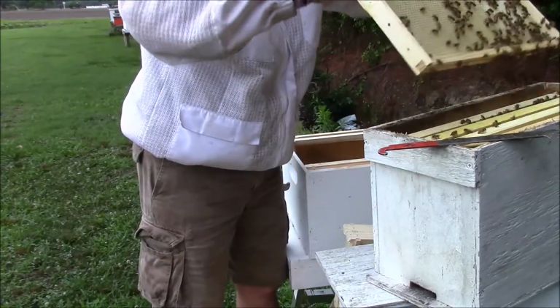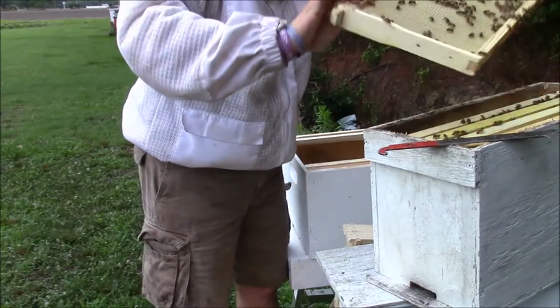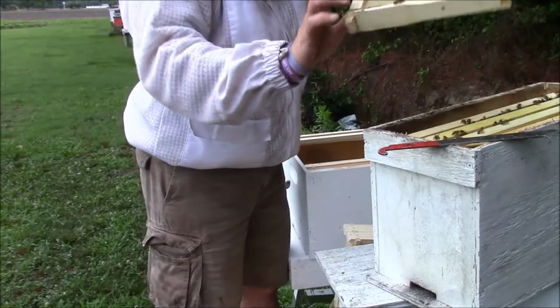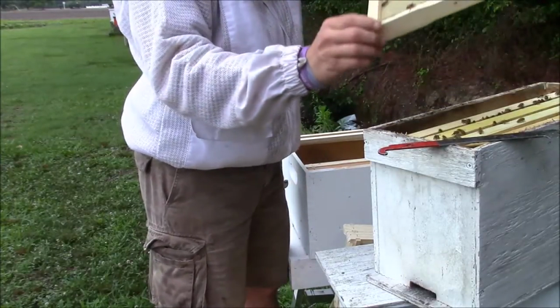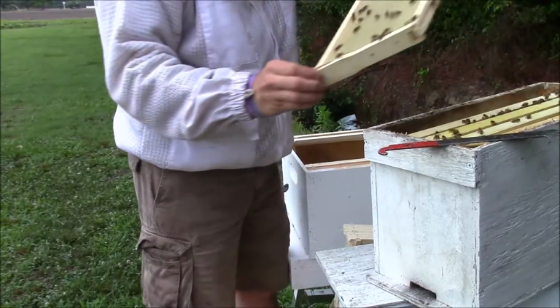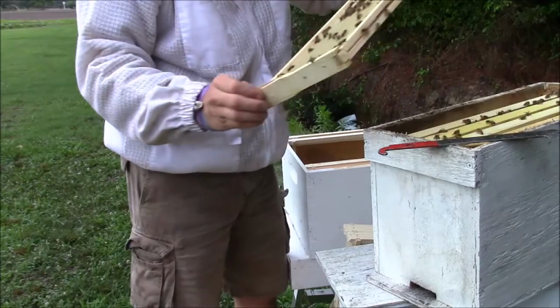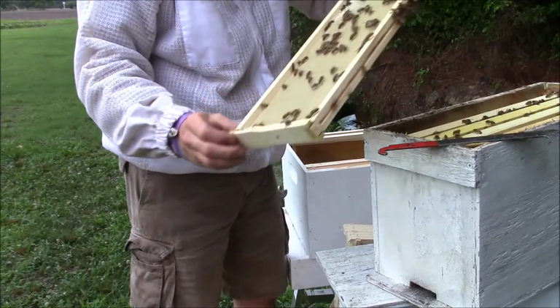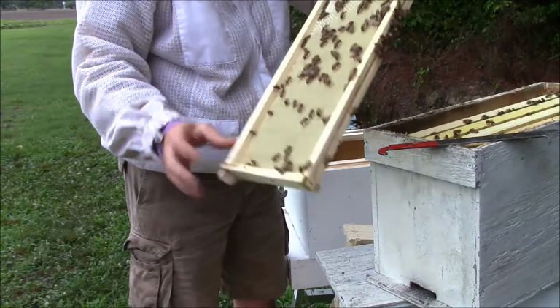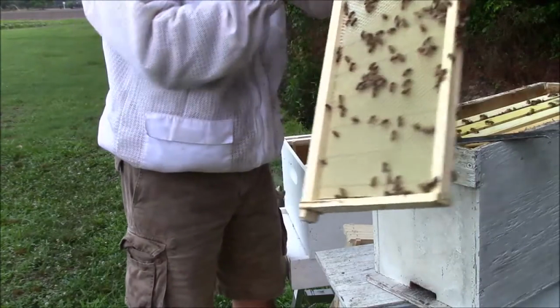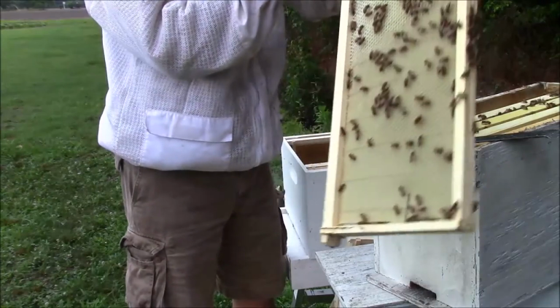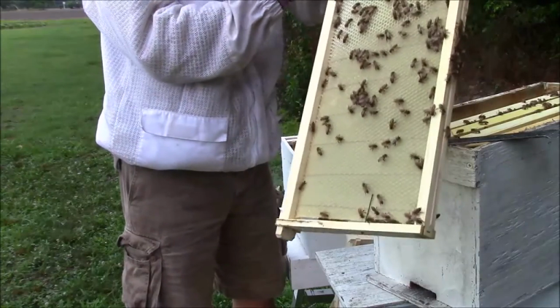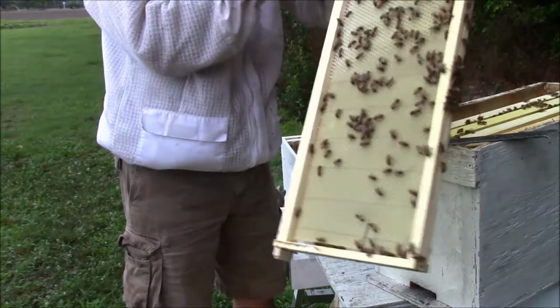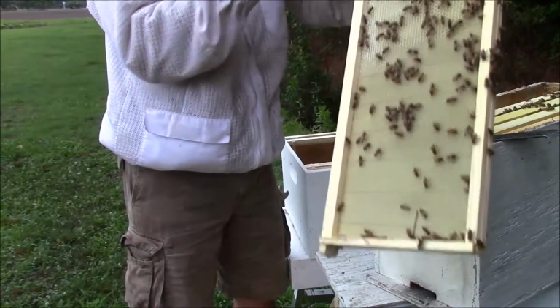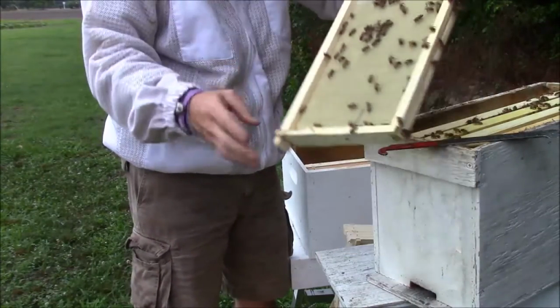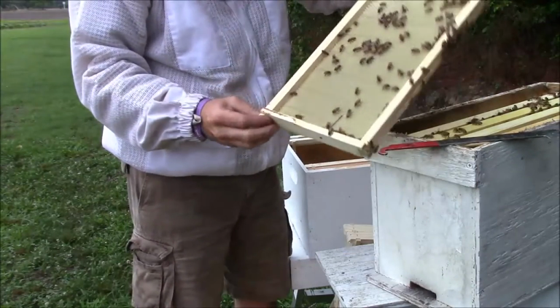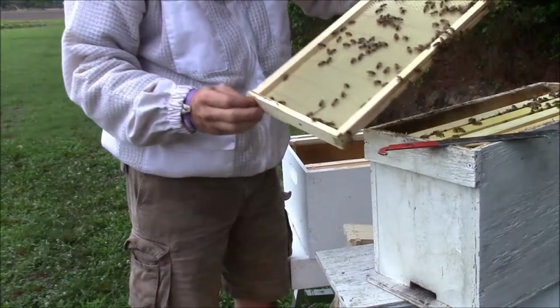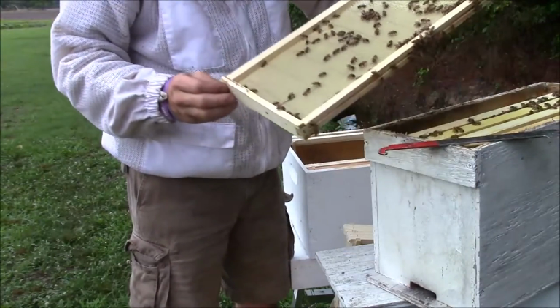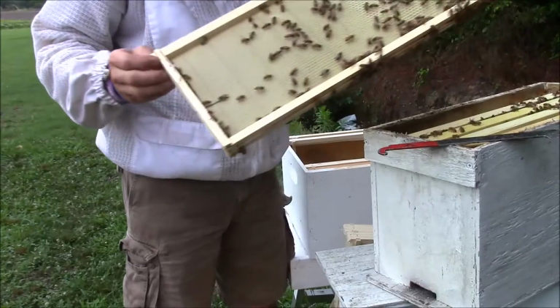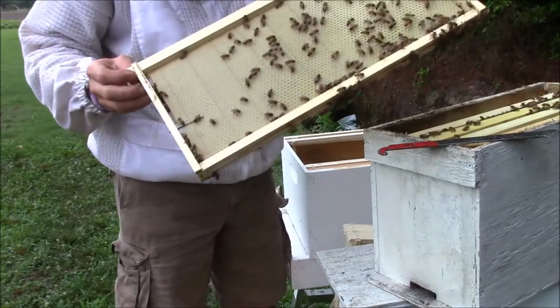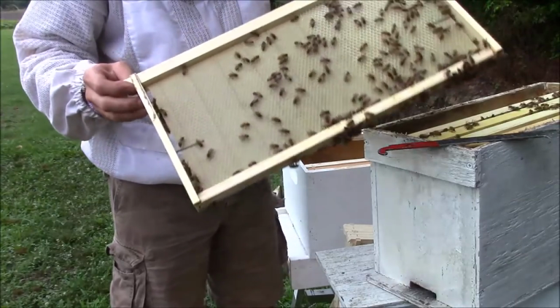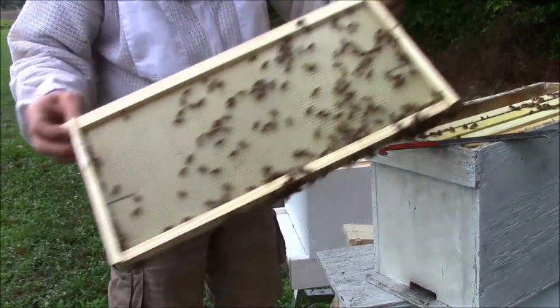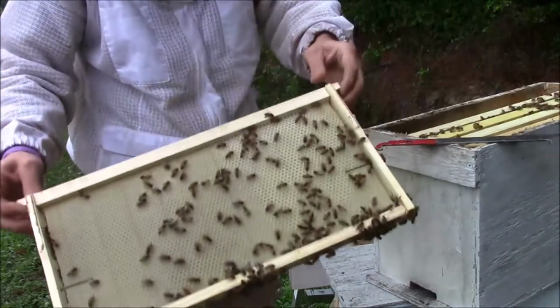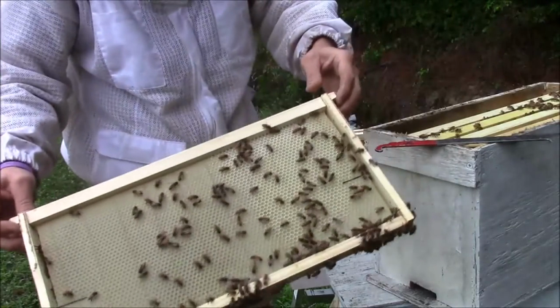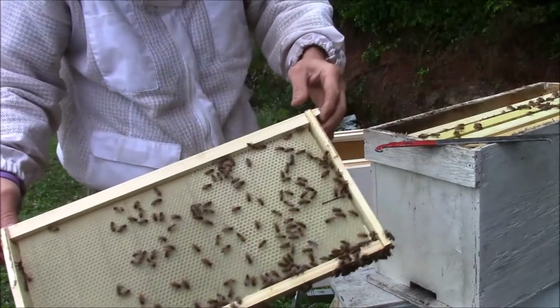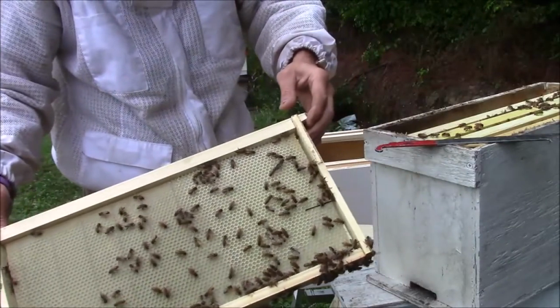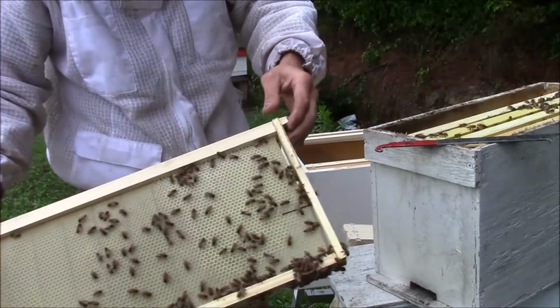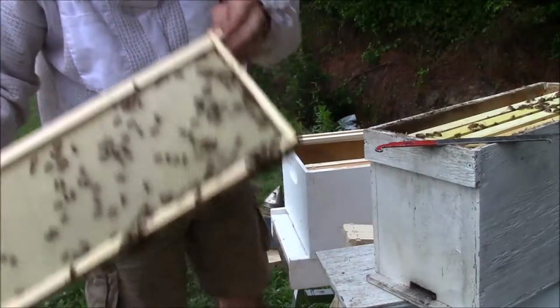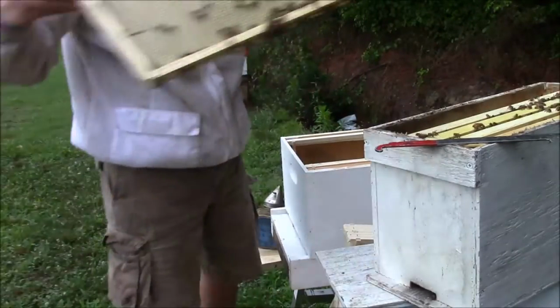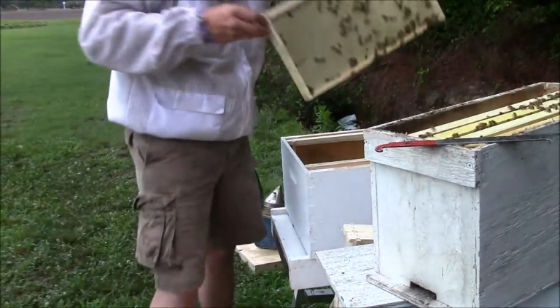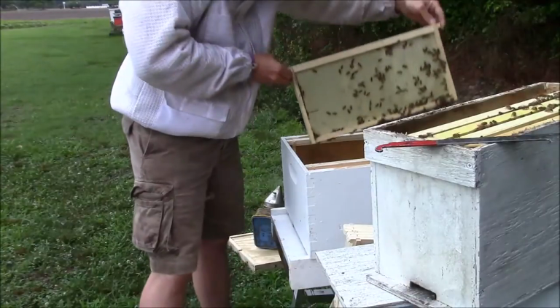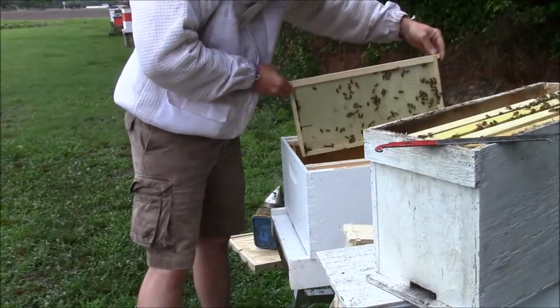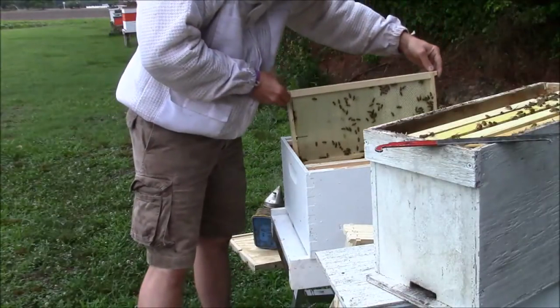There was just four frames in here and I added a frame the other day — there's one trying to get in my coat — and that's as much as they've drawn out on it so far. But I put it in the hive.